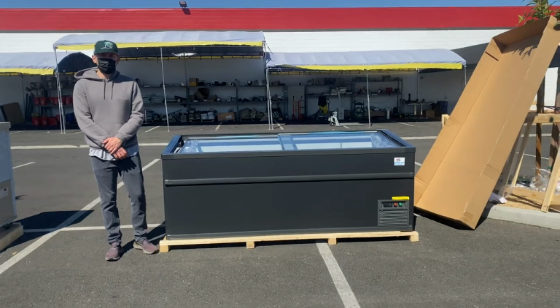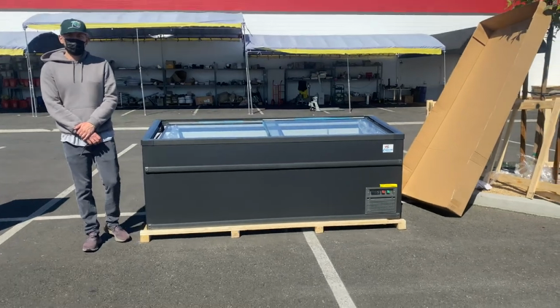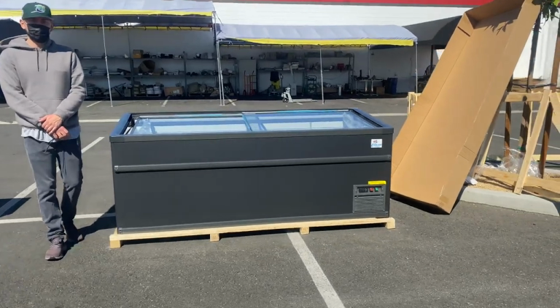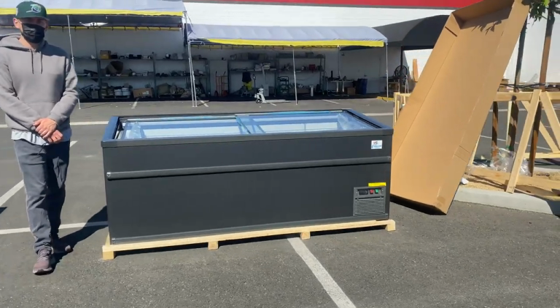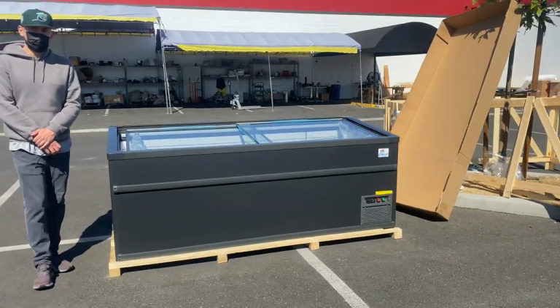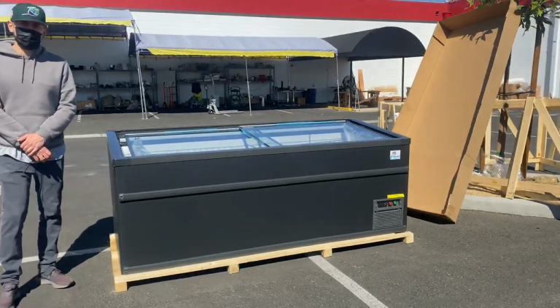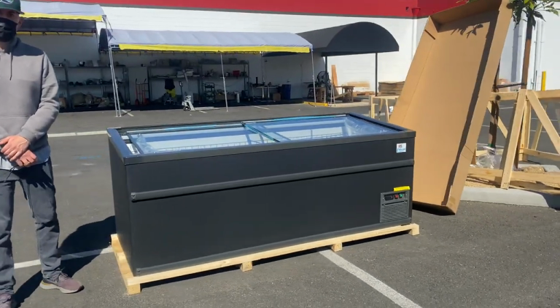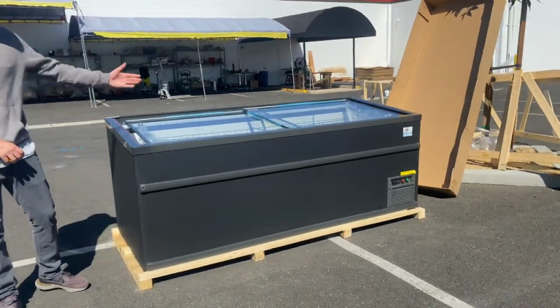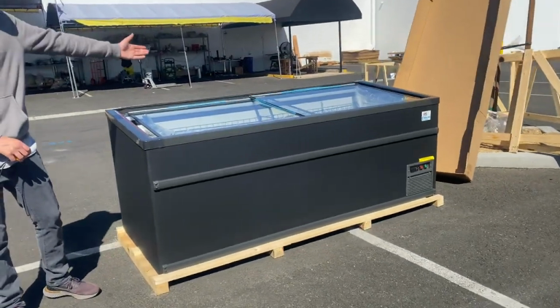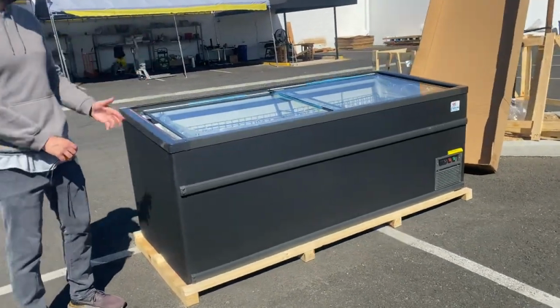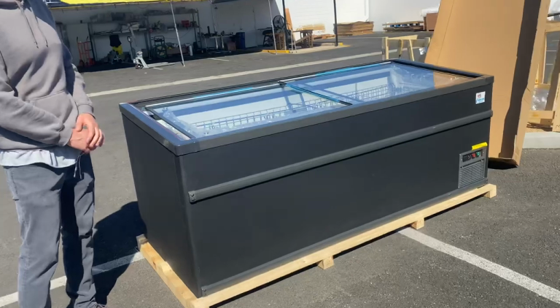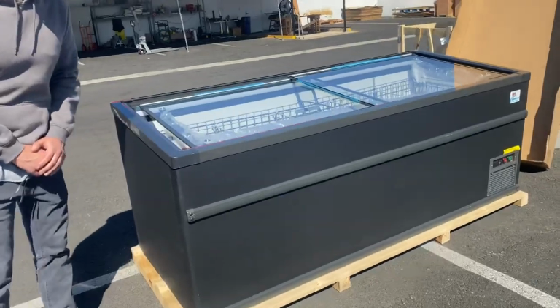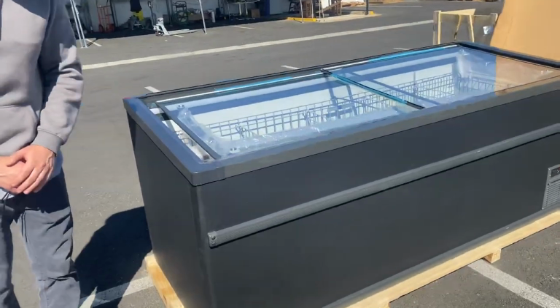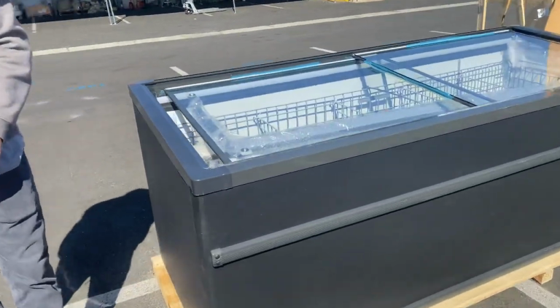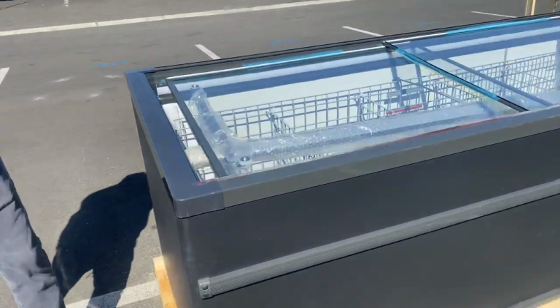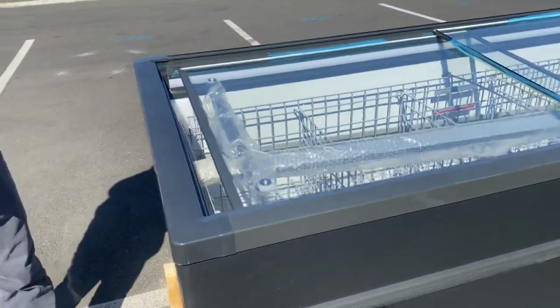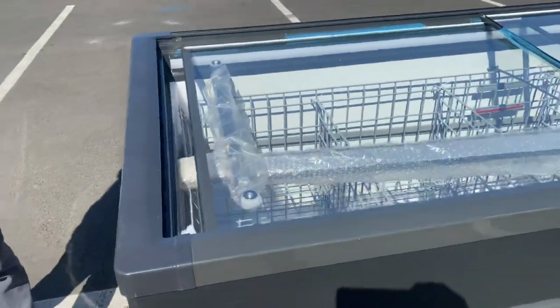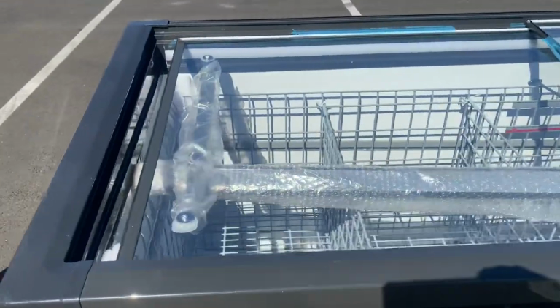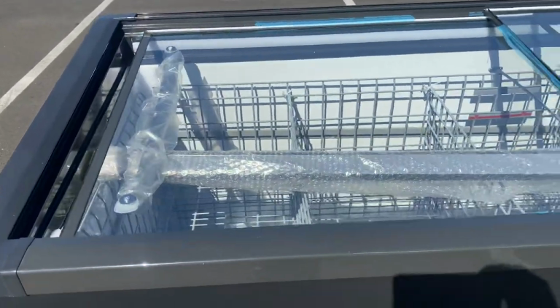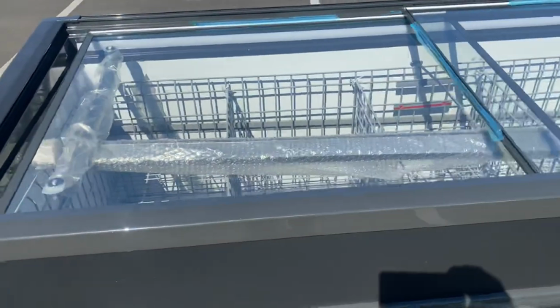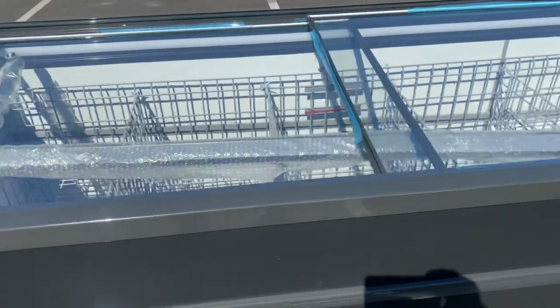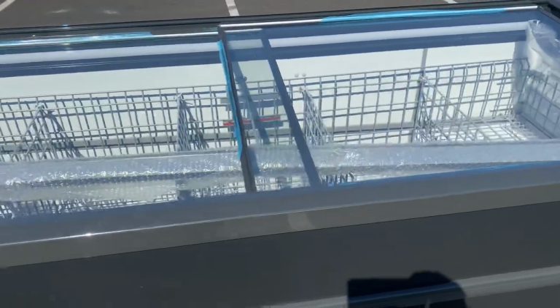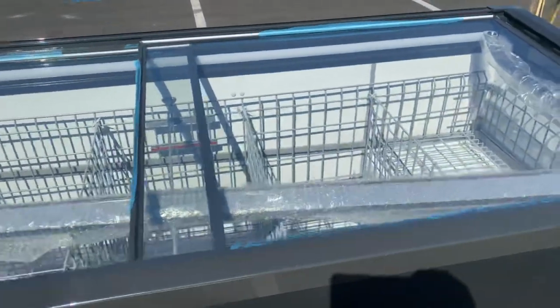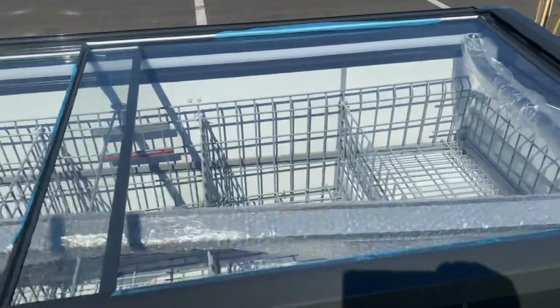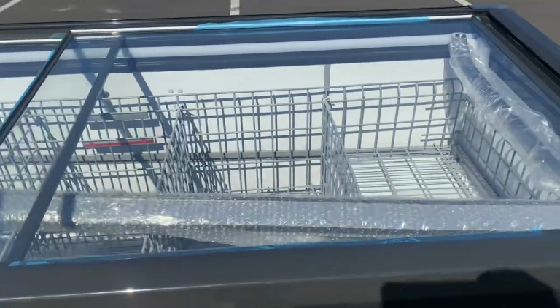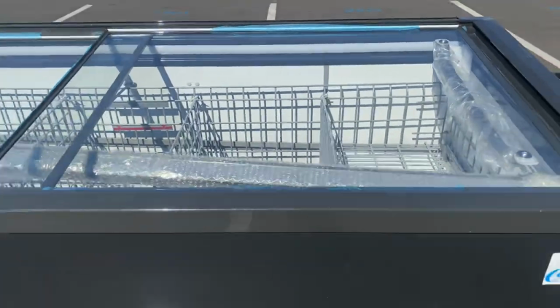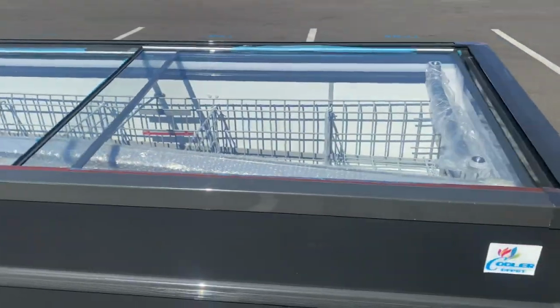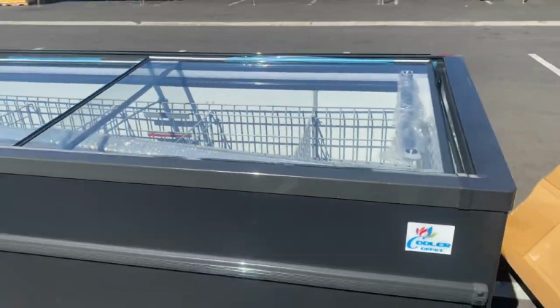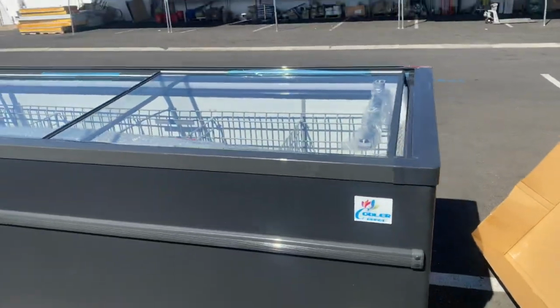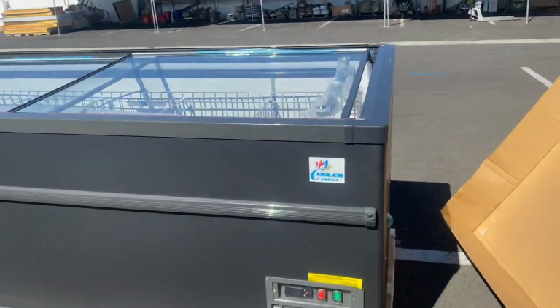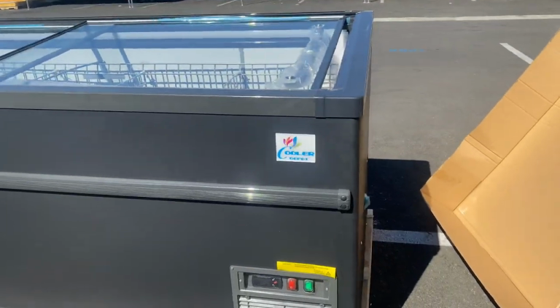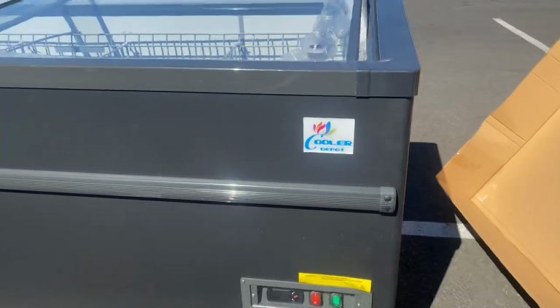Today we're going to demonstrate one of our brand new items. To my left, you're looking at our 87-inch supermarket grocery freezer. This is going to be a freezer, 87 inches on the length. The brand on this unit is our own company brand, Cooler Eco.